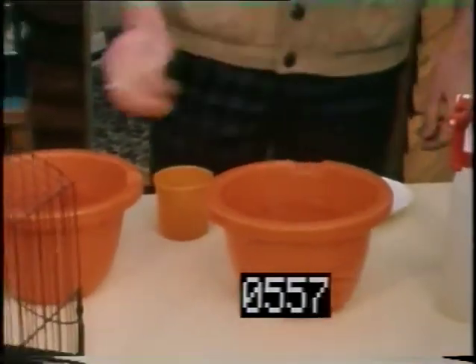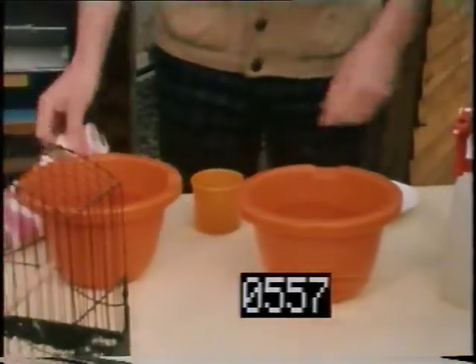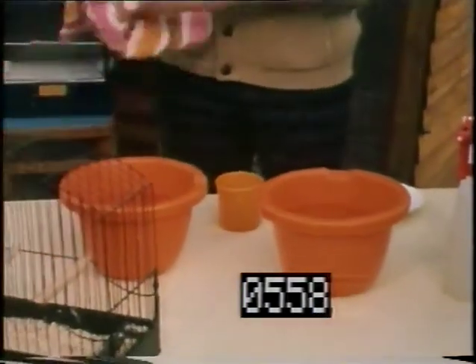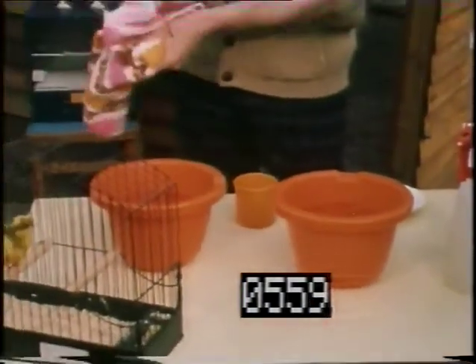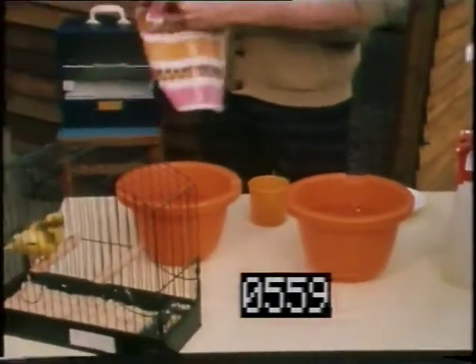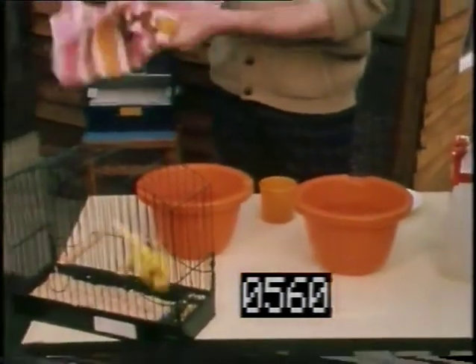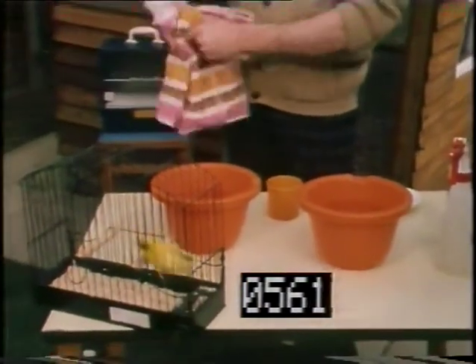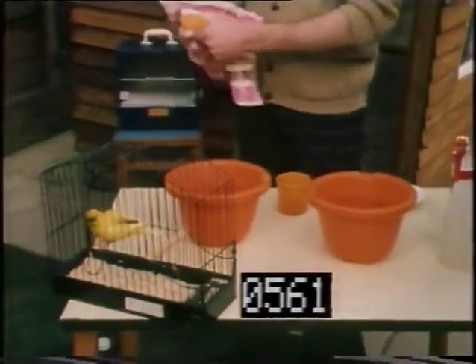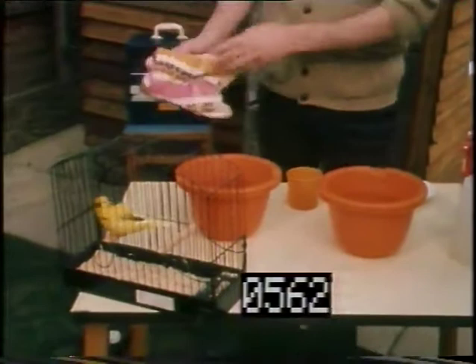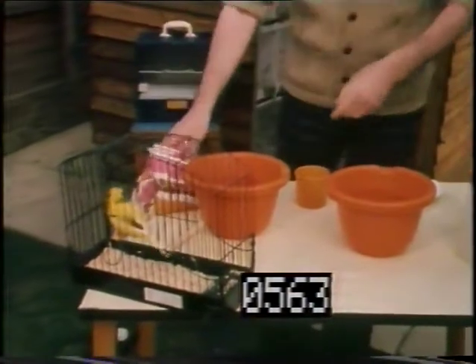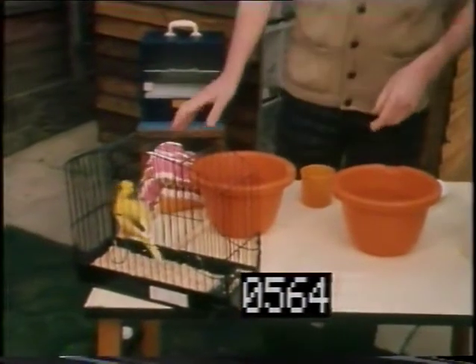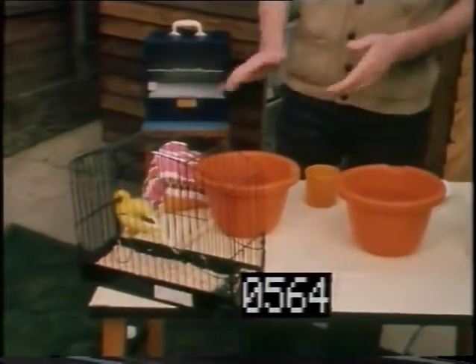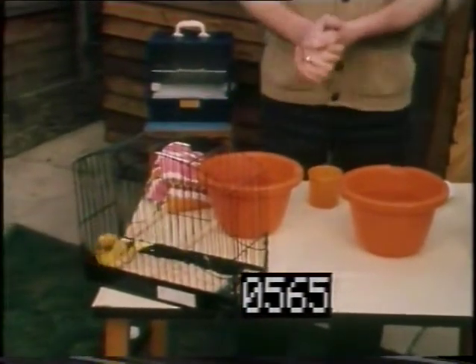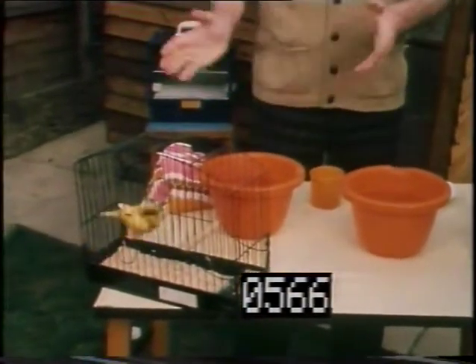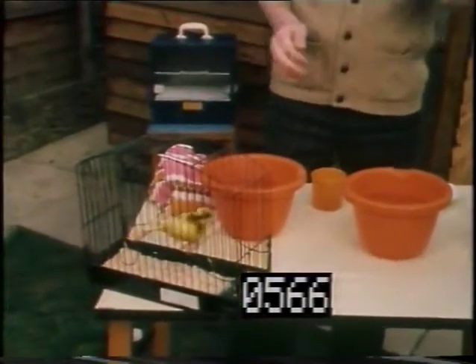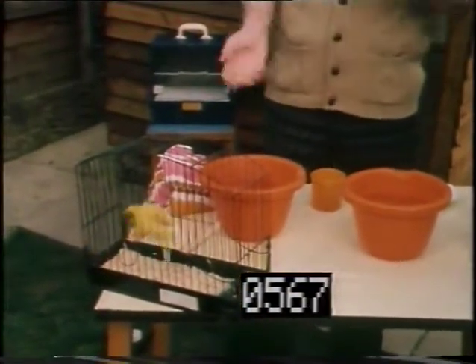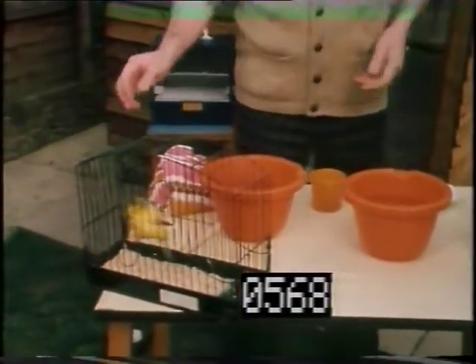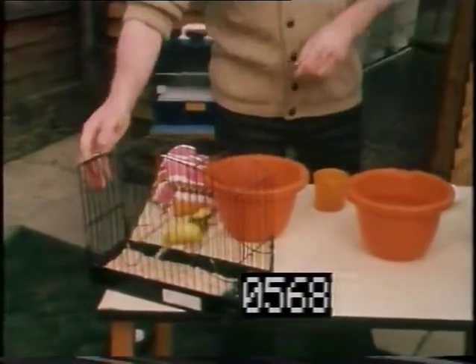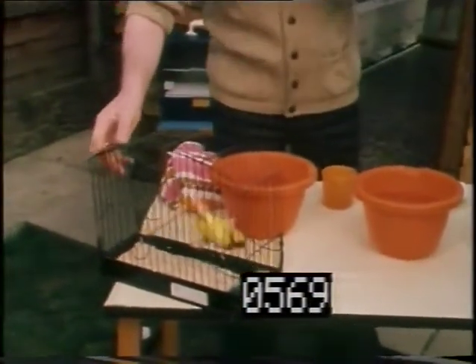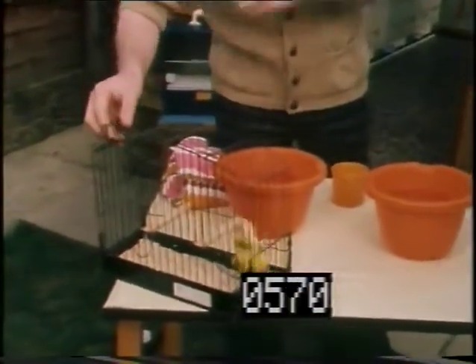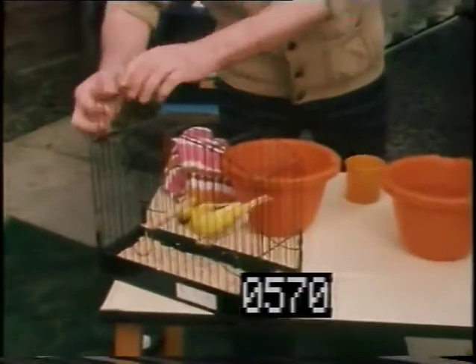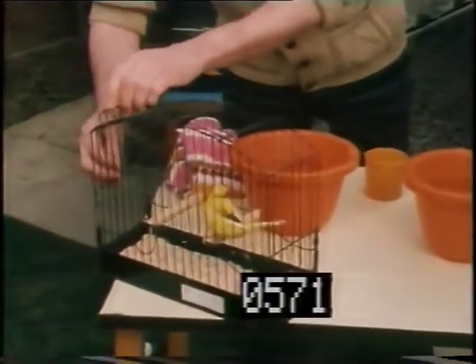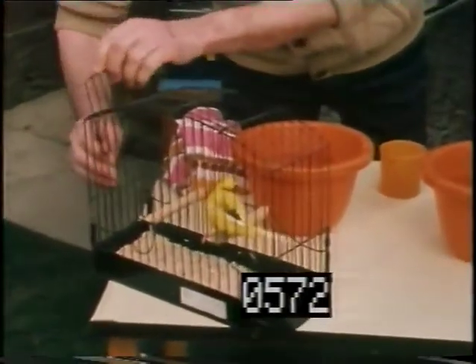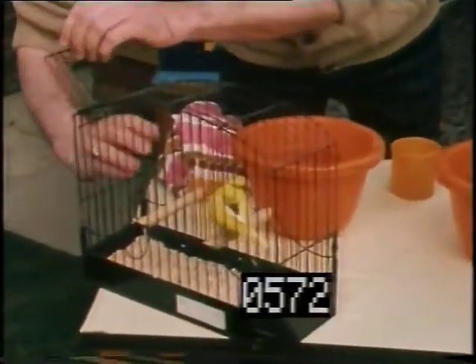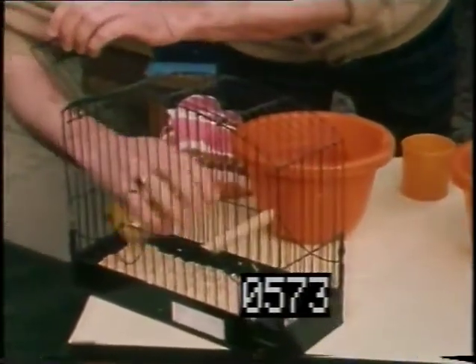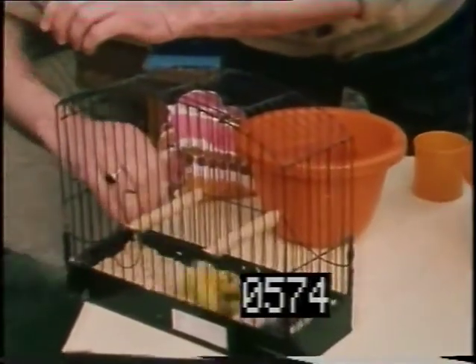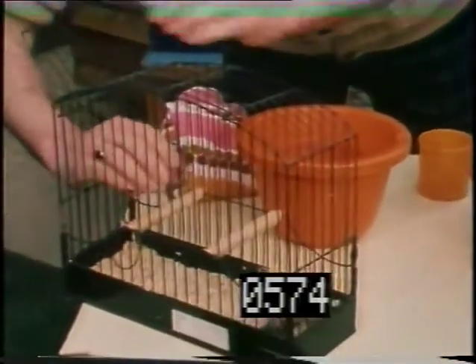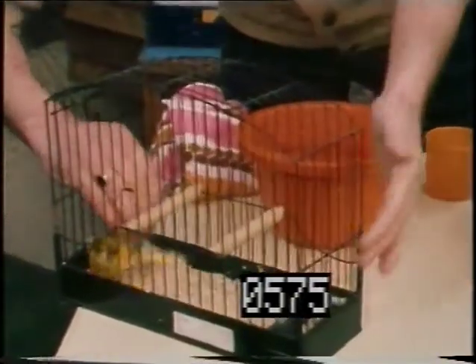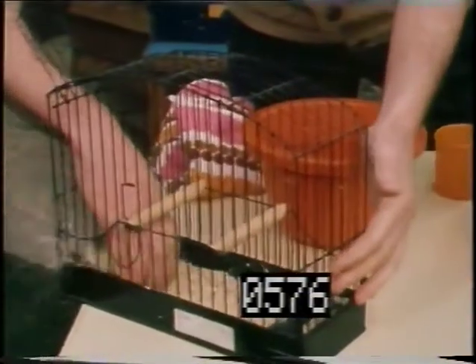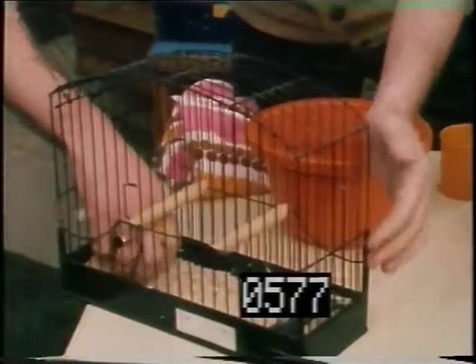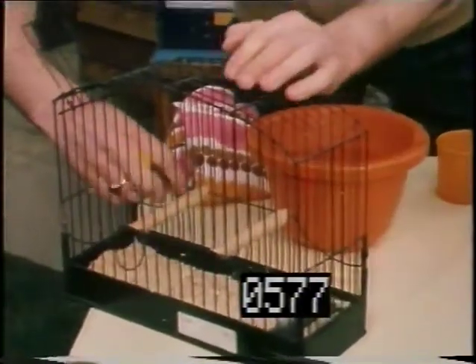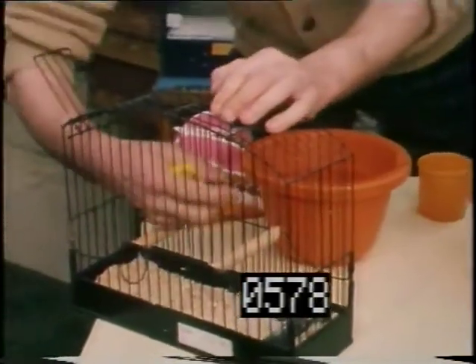And your second stage is to catch the bird. Is this a difficult one? Well, he's used to it but he's probably a bit nervous at this stage. I might catch him in one, I might catch him in two. I've got him. Good.